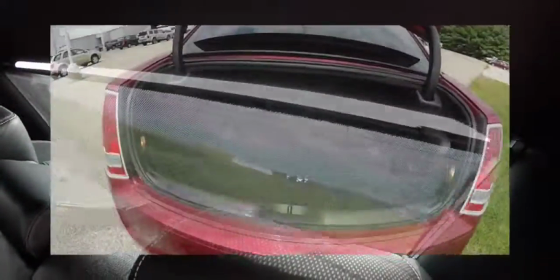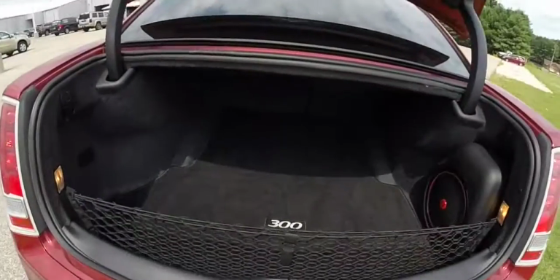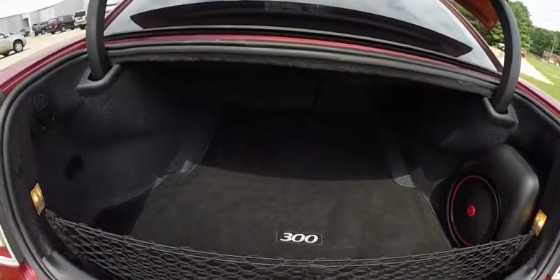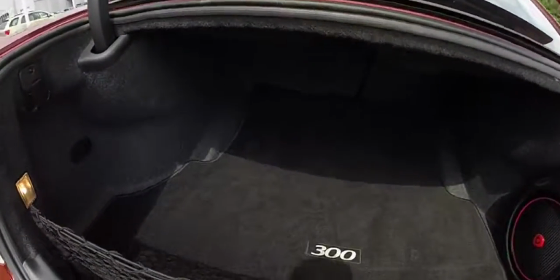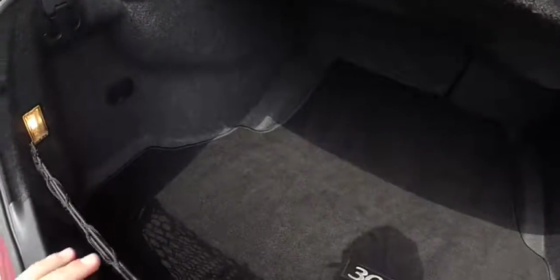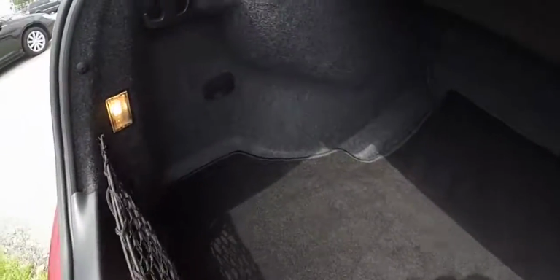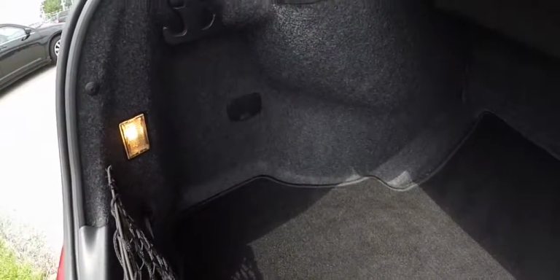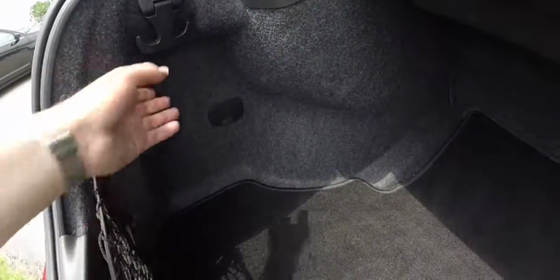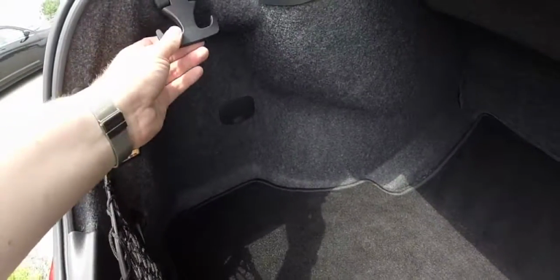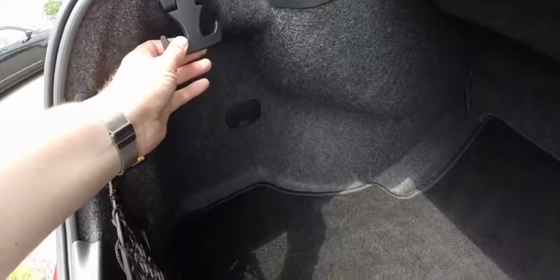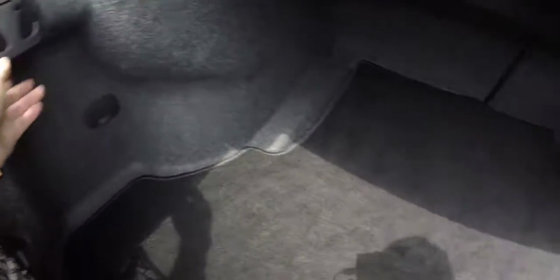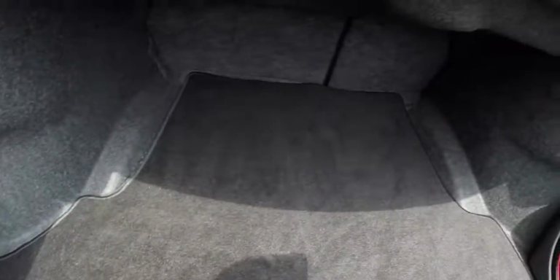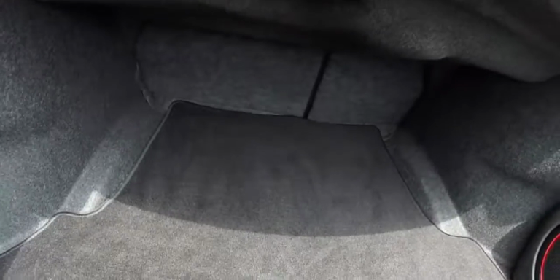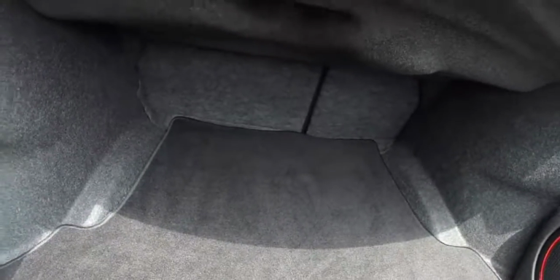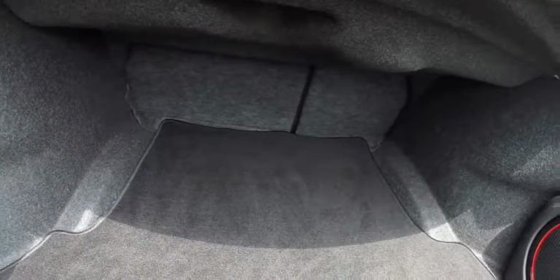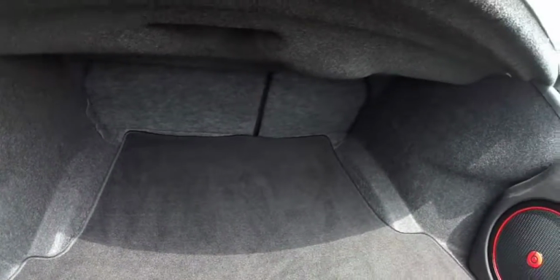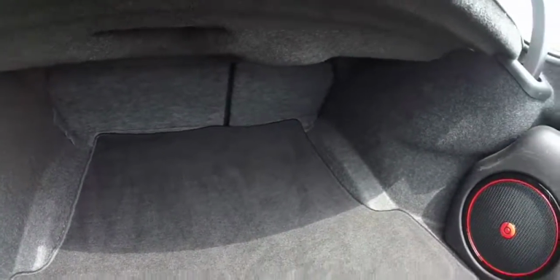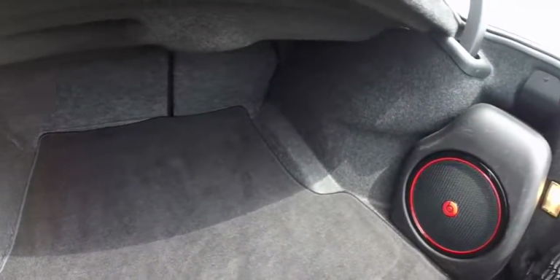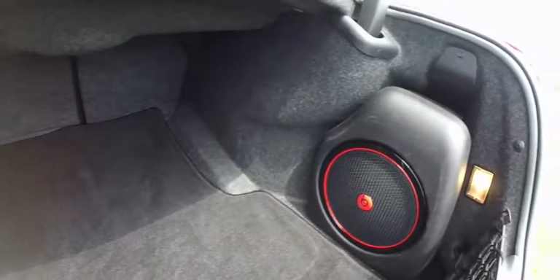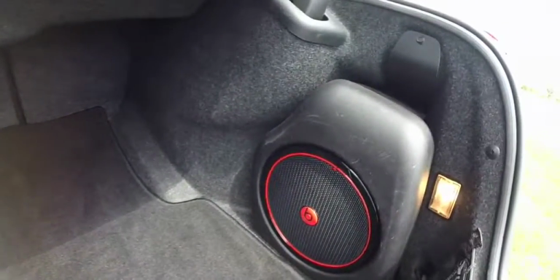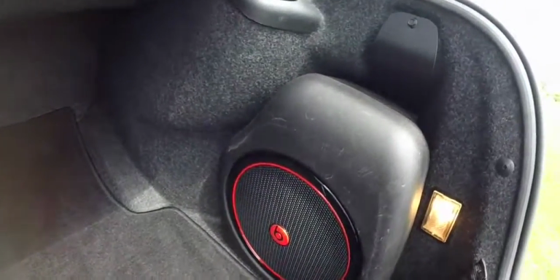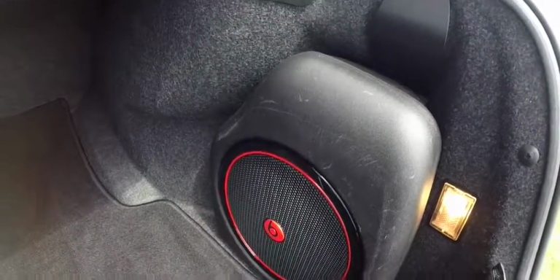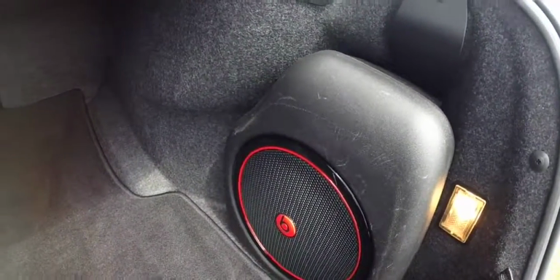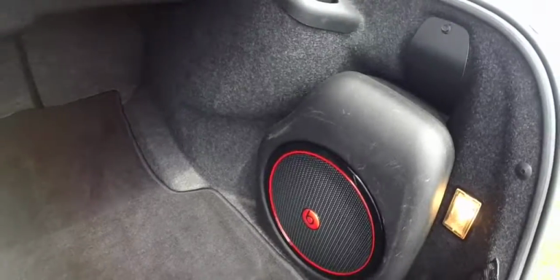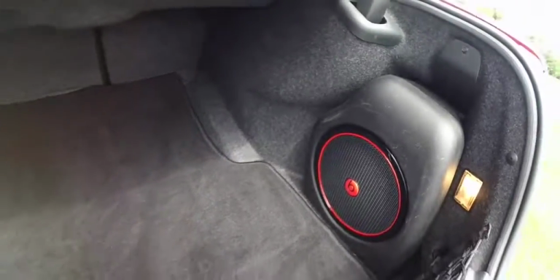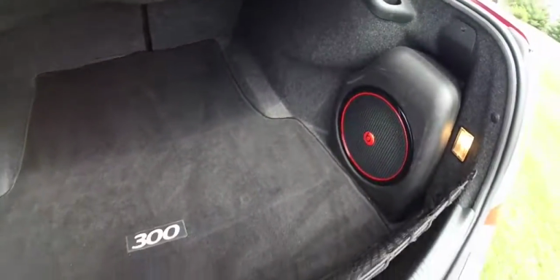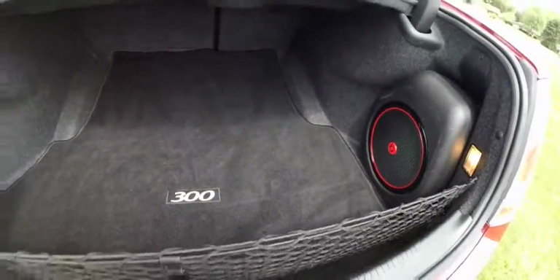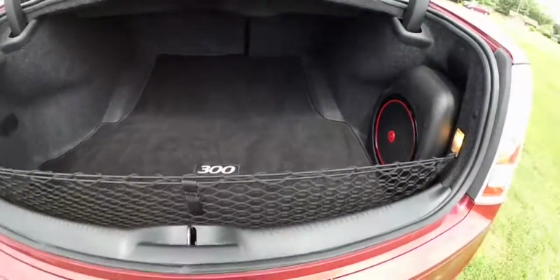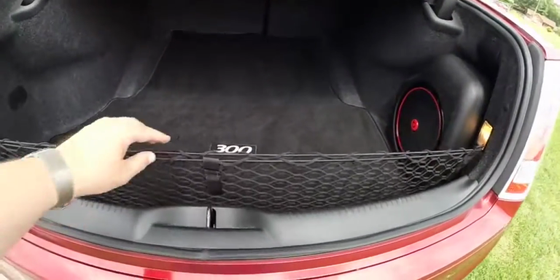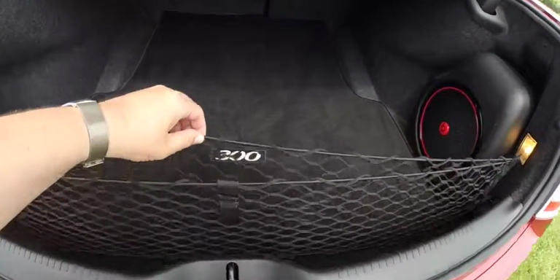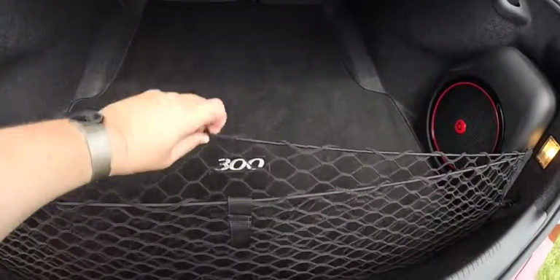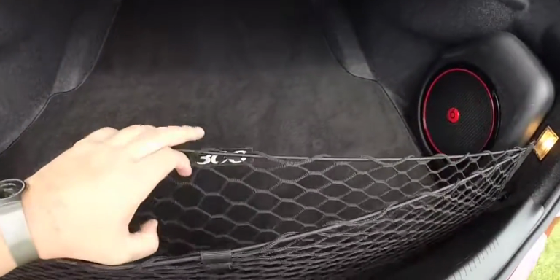Looking at the spacious trunk — there is a tie-down hook, and the seats do split fold. You also have the Beats subwoofer and amplifier, and a cargo management net.